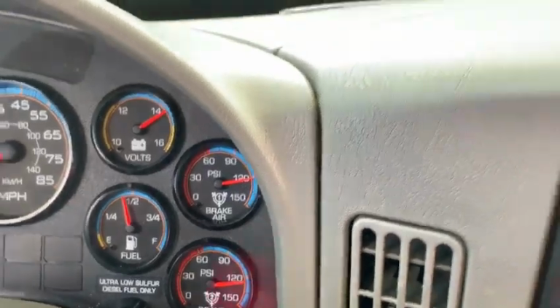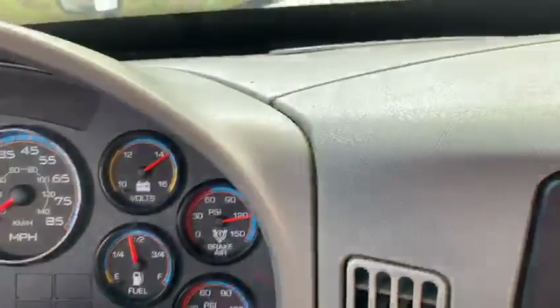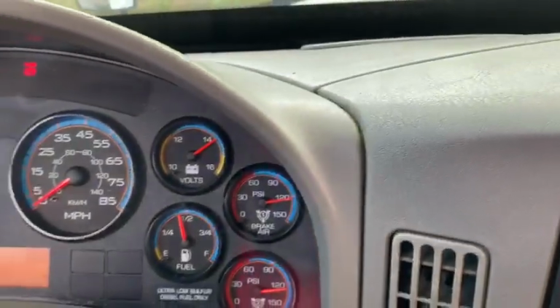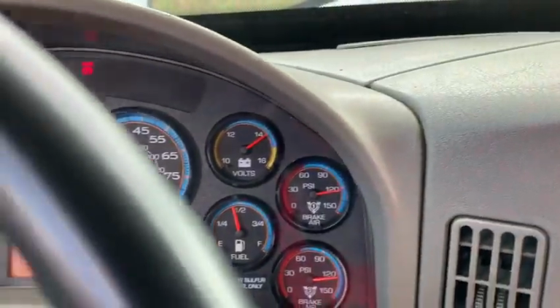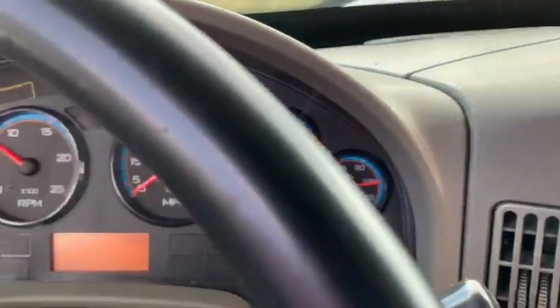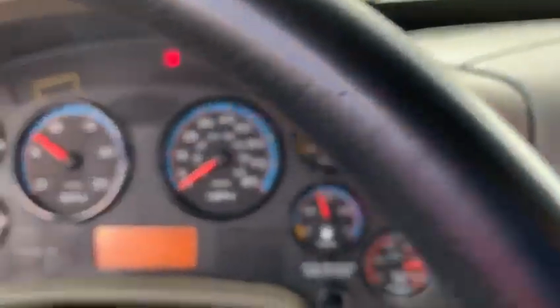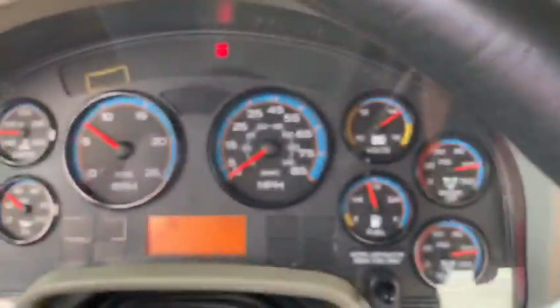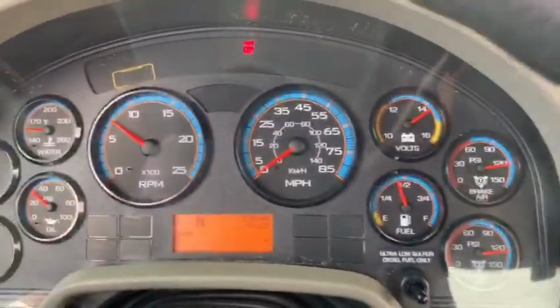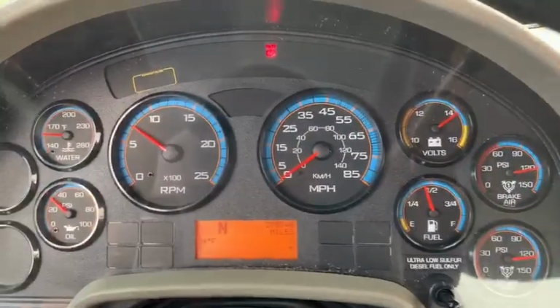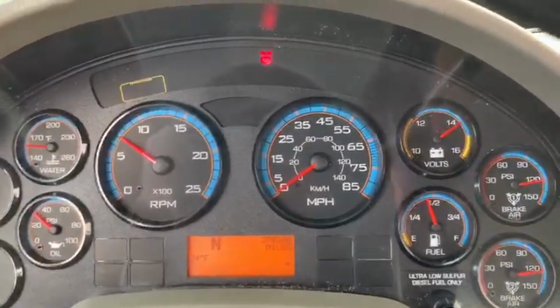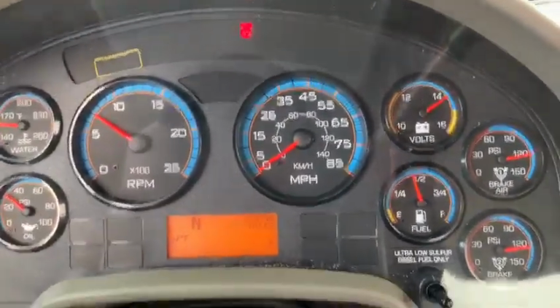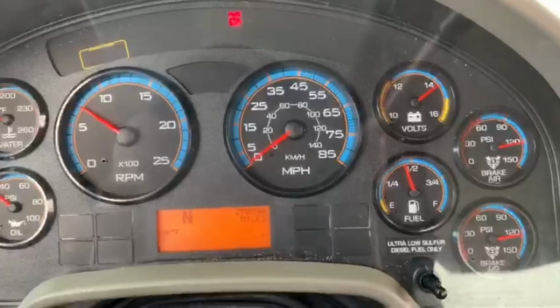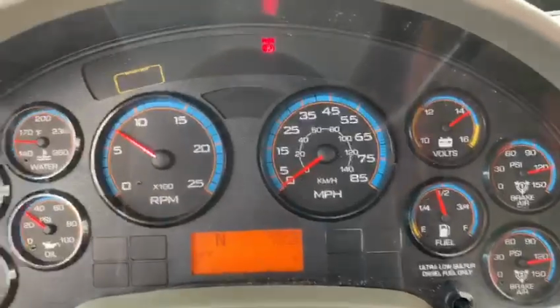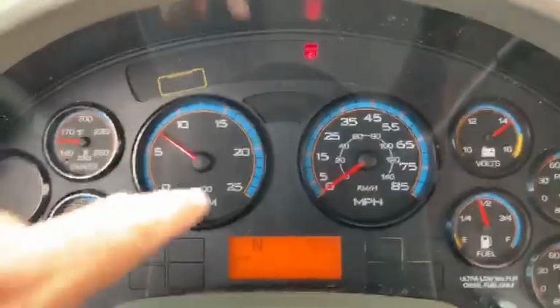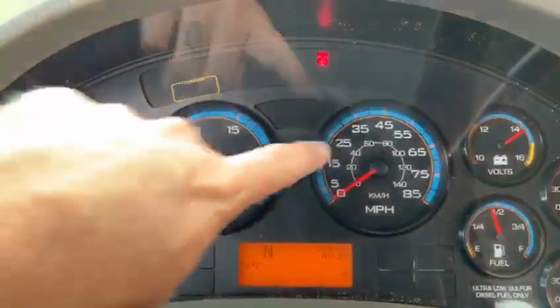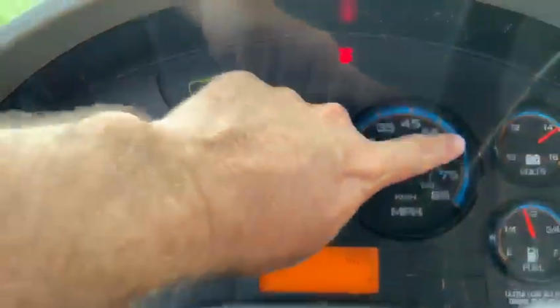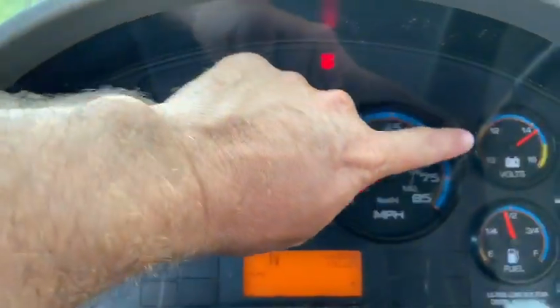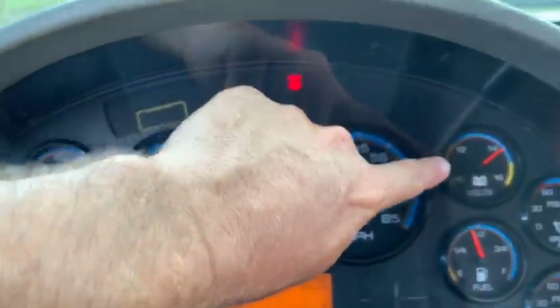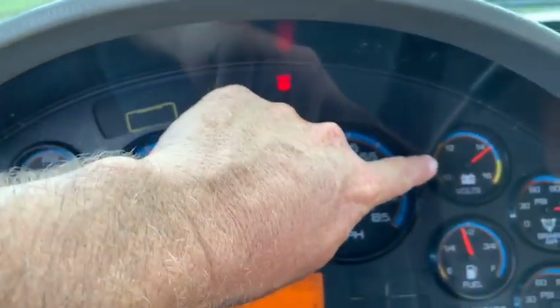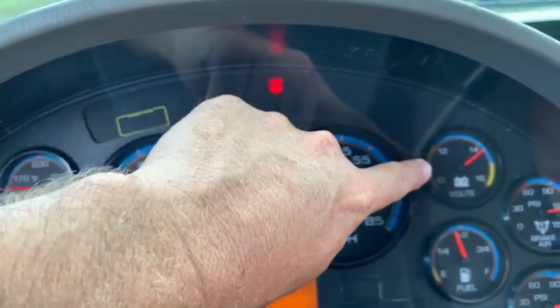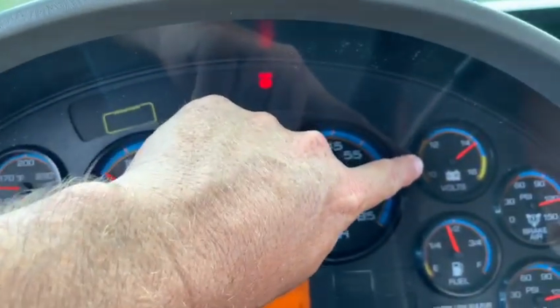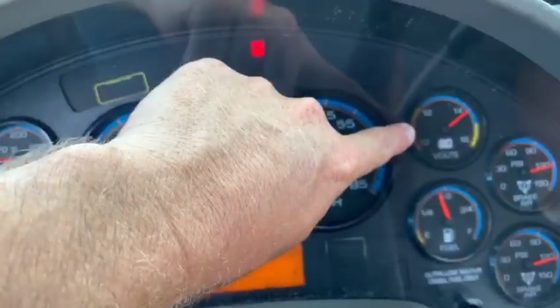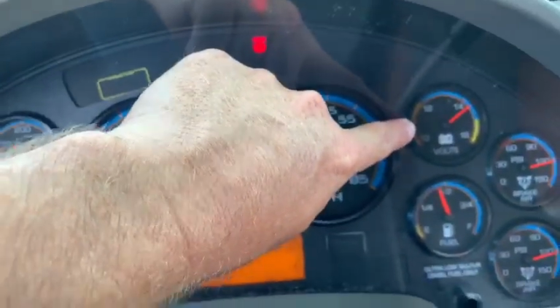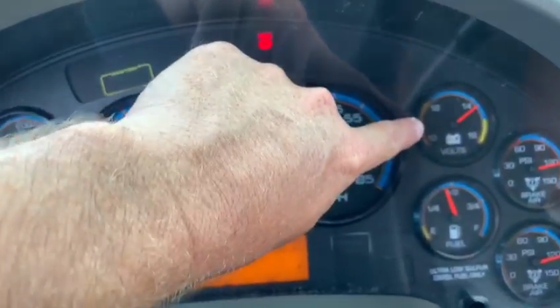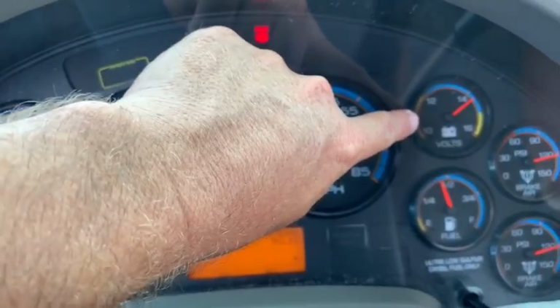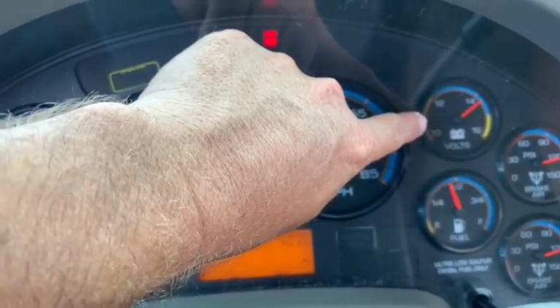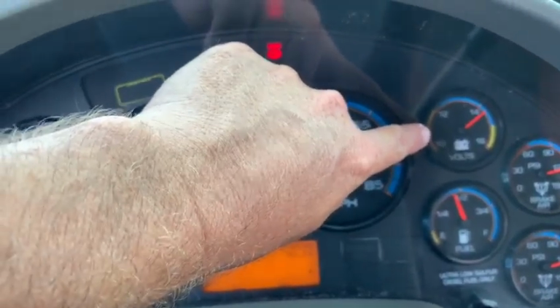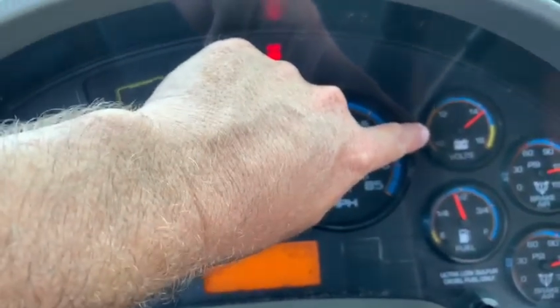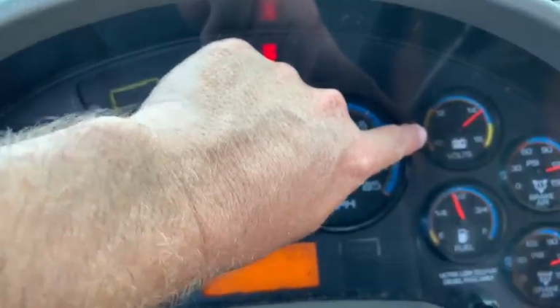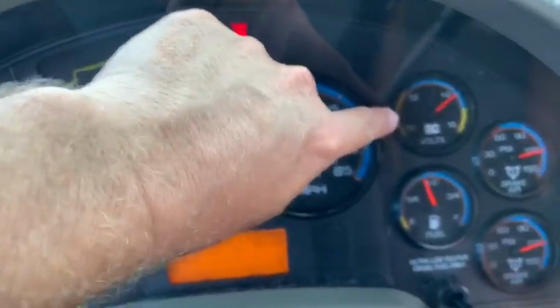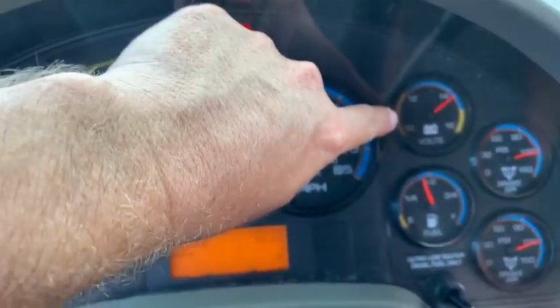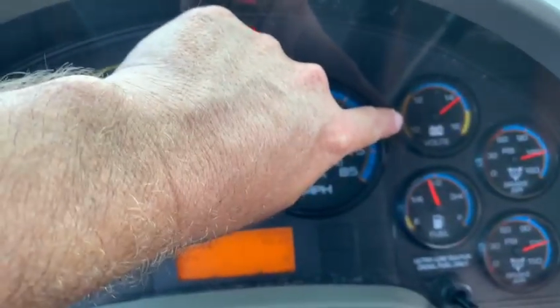I've heard my cutoff level, so I know my air pressure is full. The next gauge I'm going to check is my voltmeter. I'm going to make sure that my battery is staying charged between 12 and 14 volts.